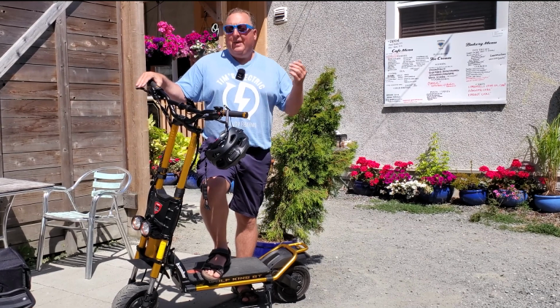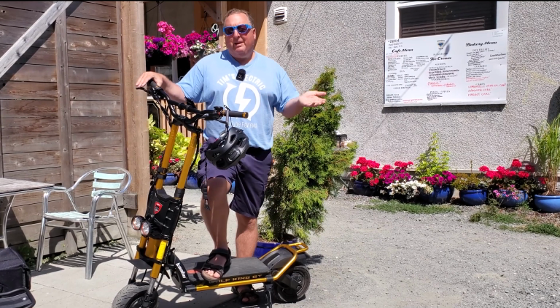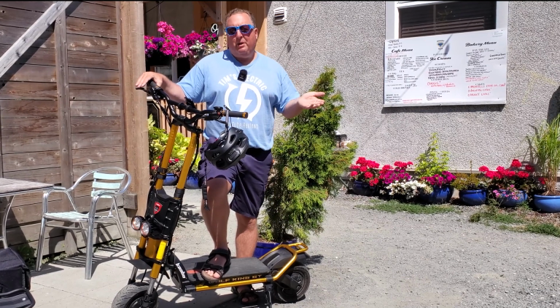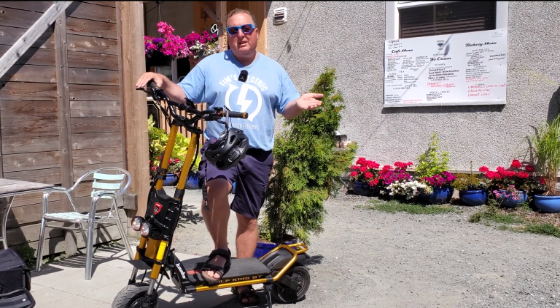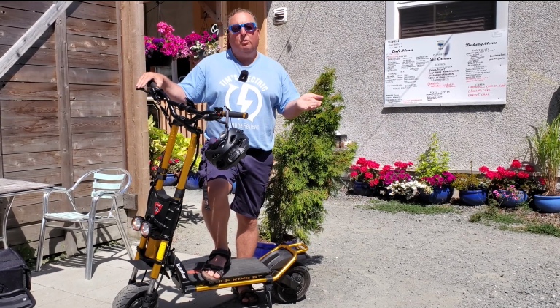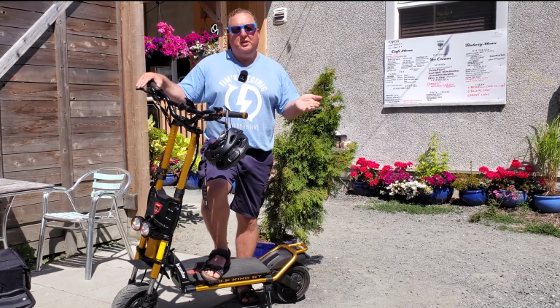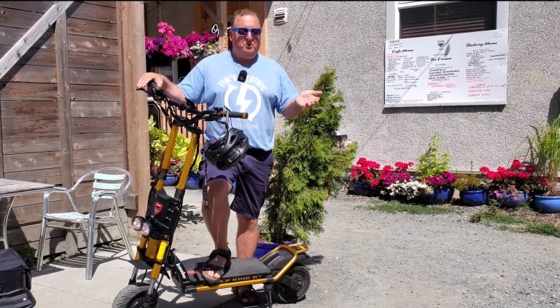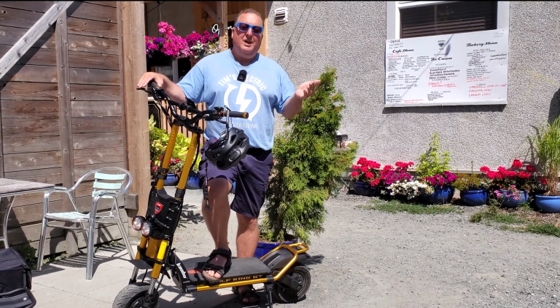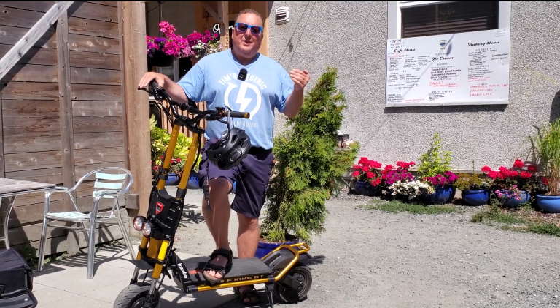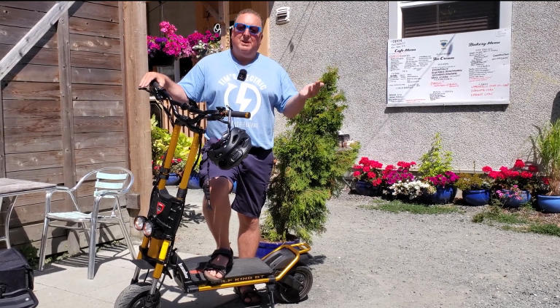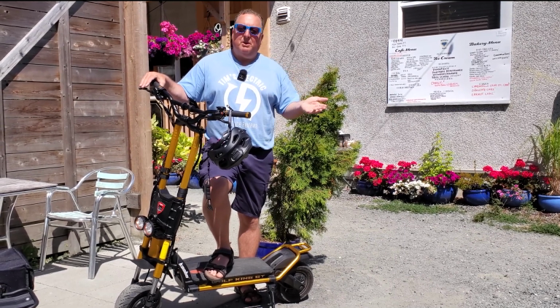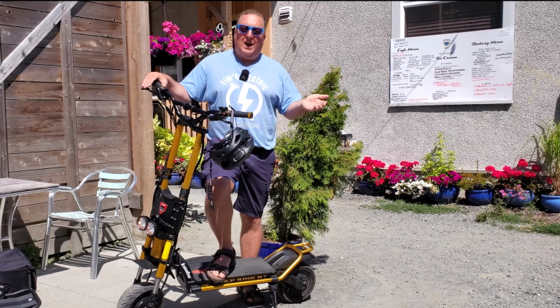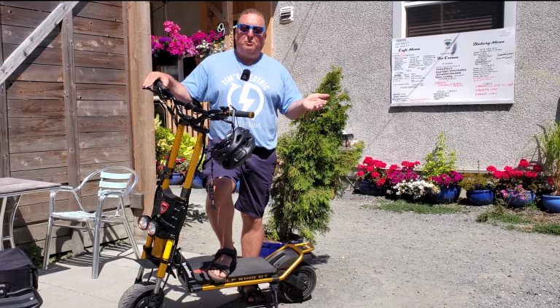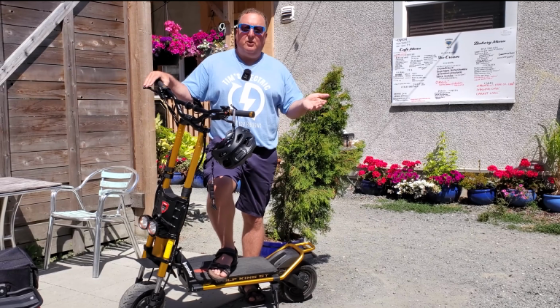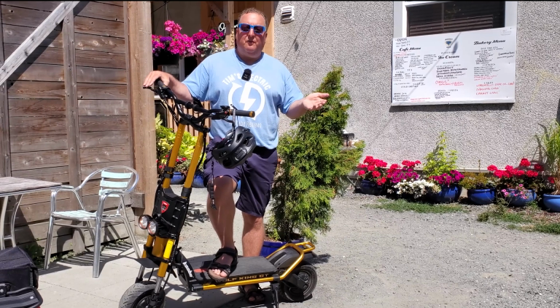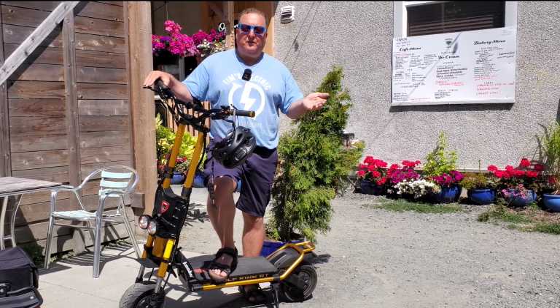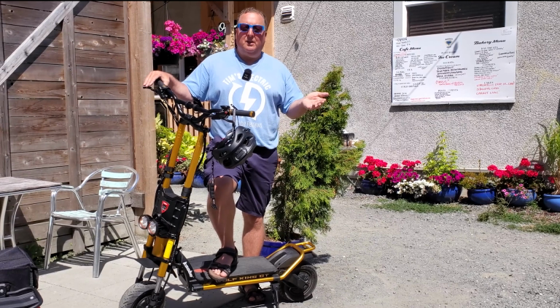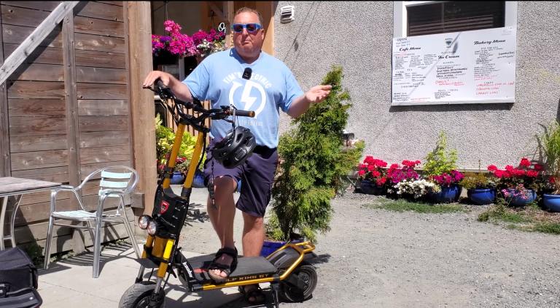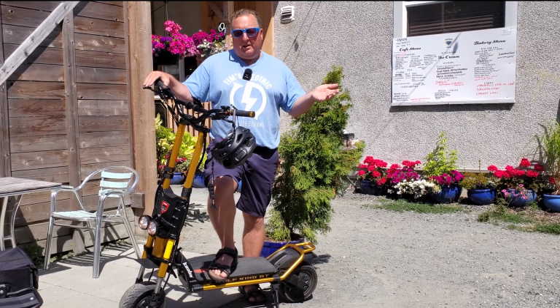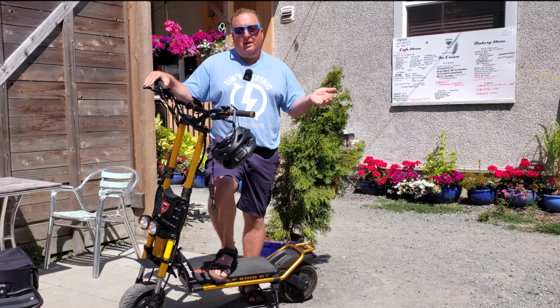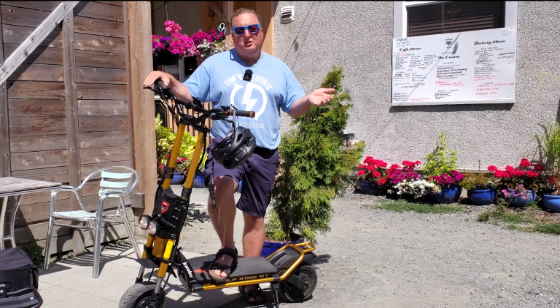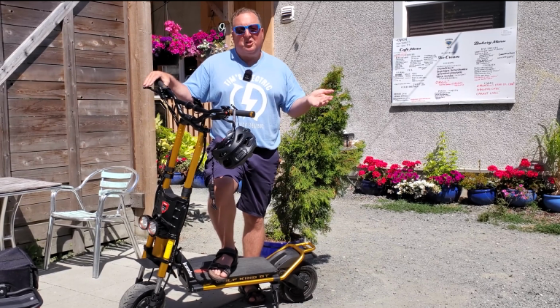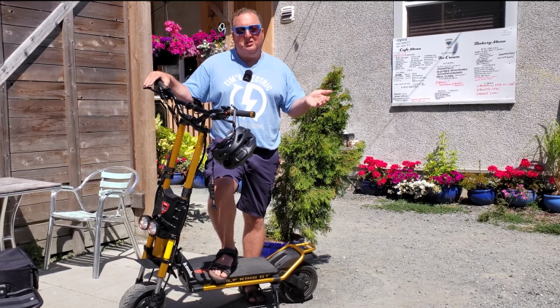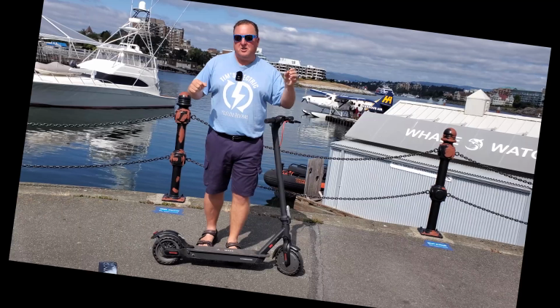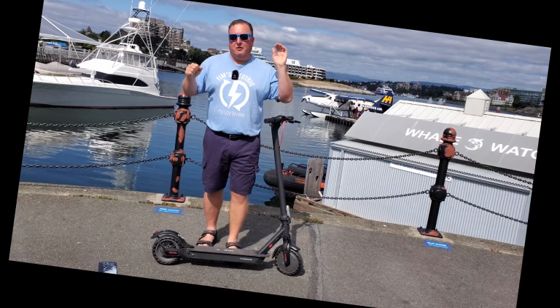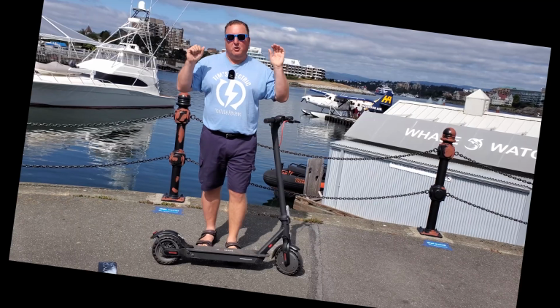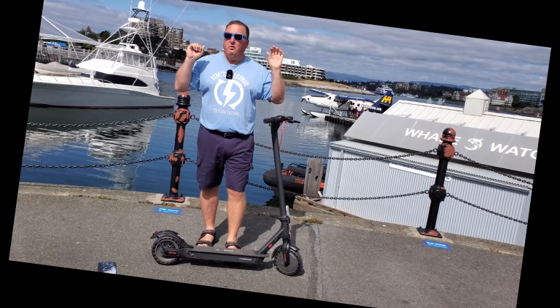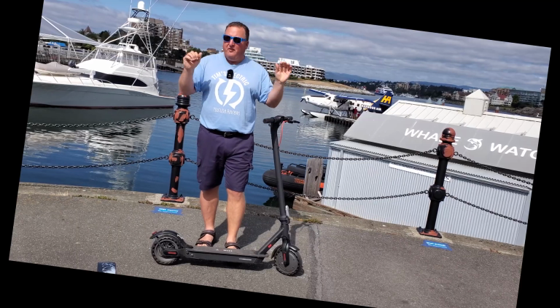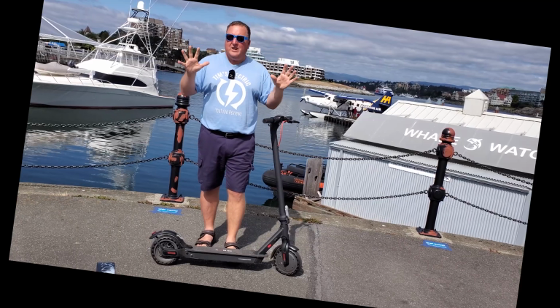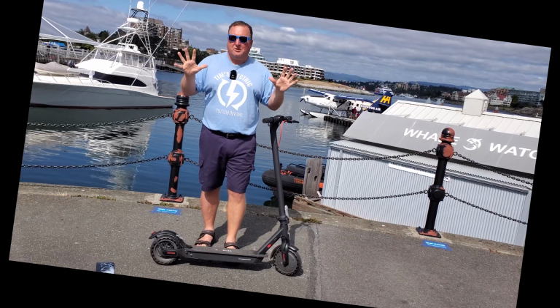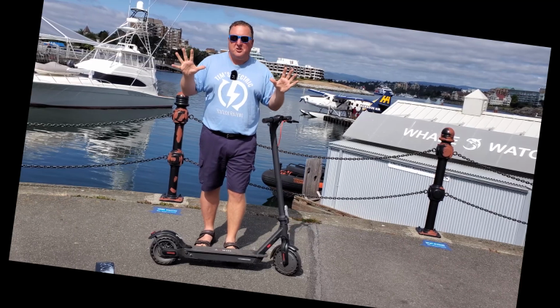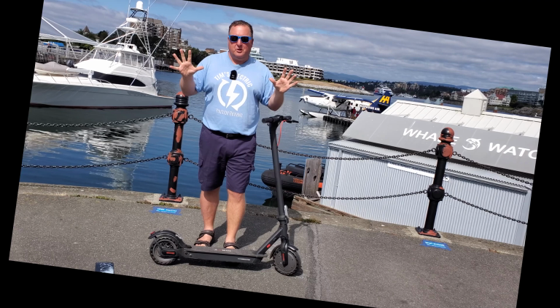That's my experience after reviewing 50 plus electric scooters.